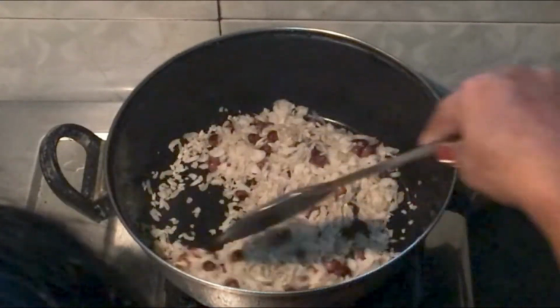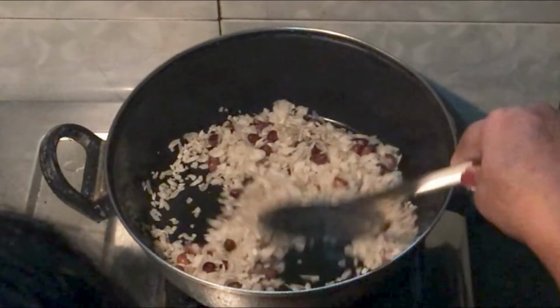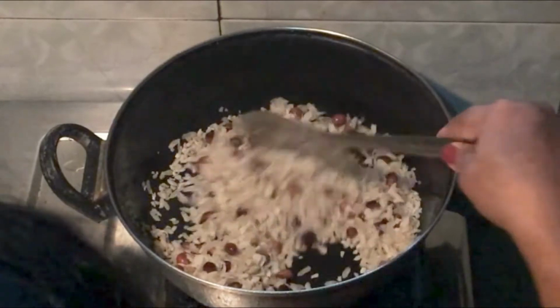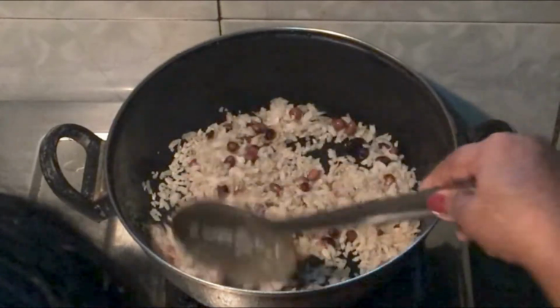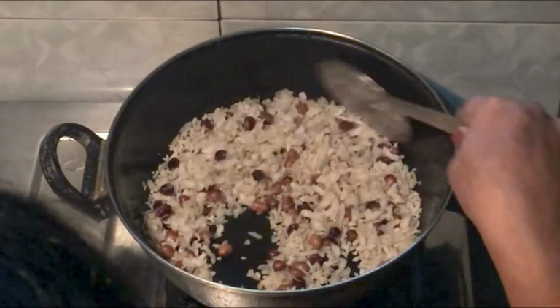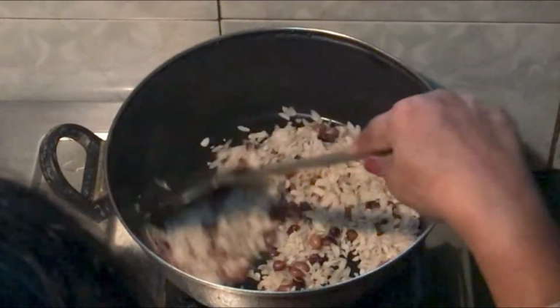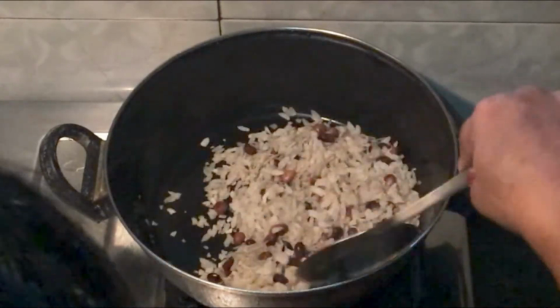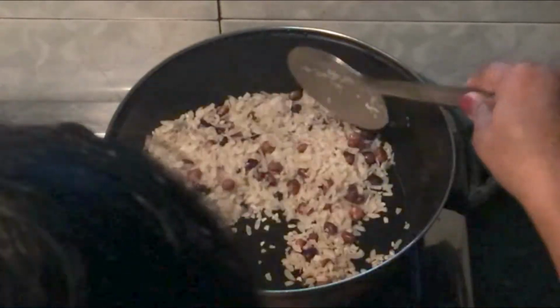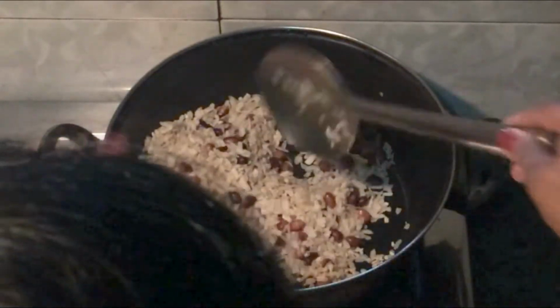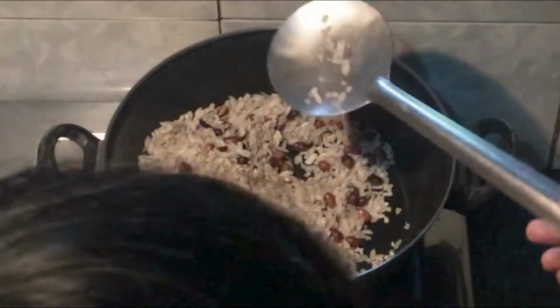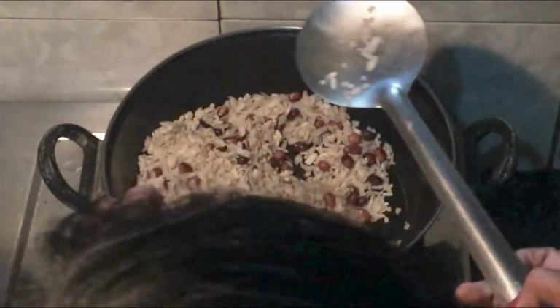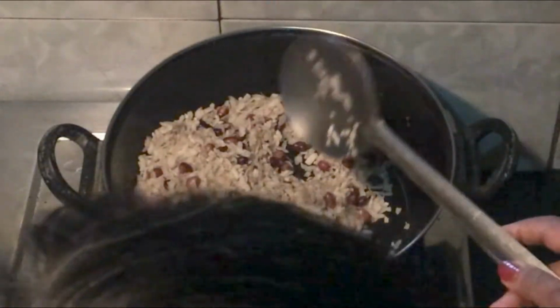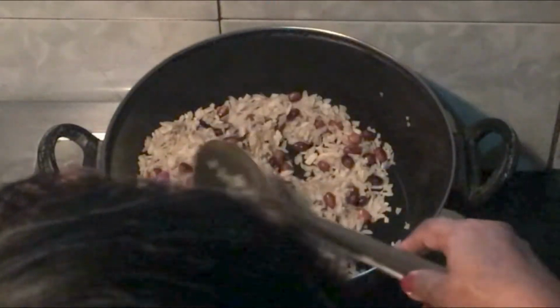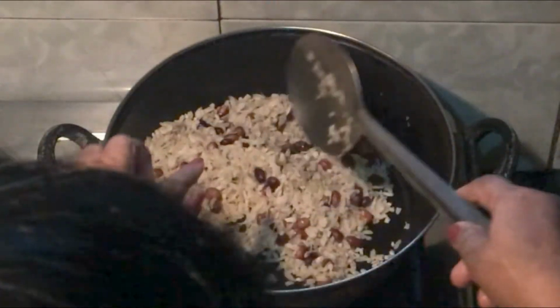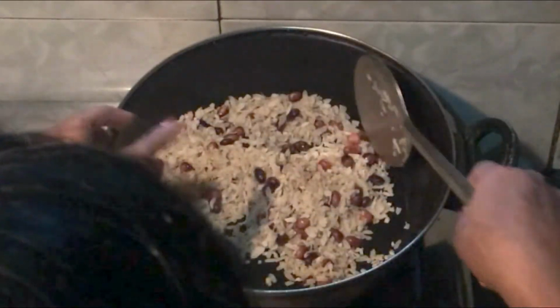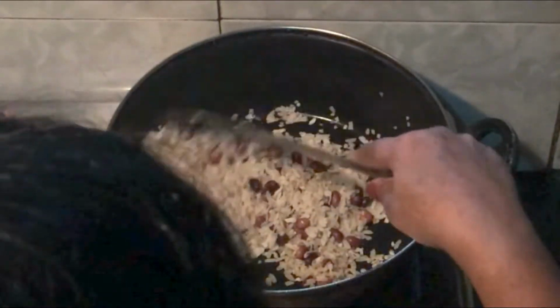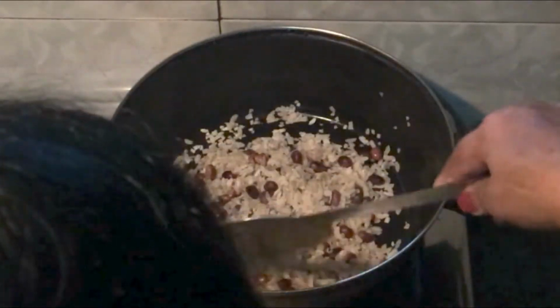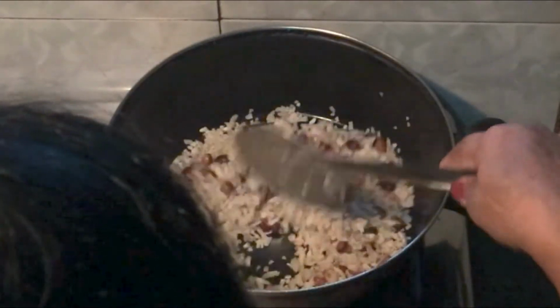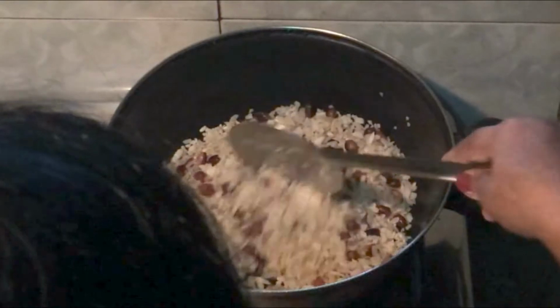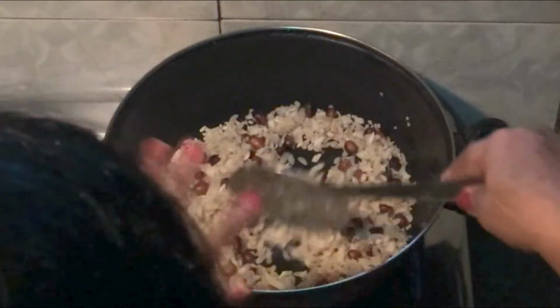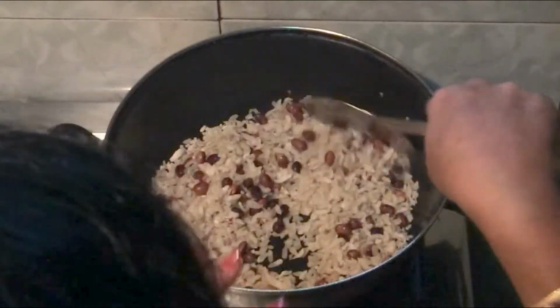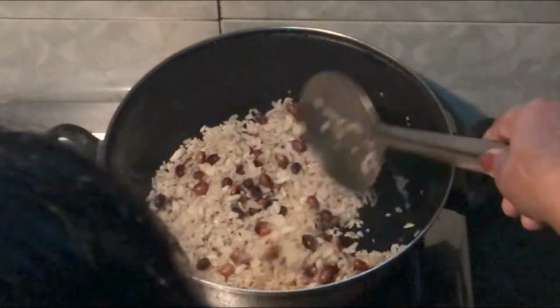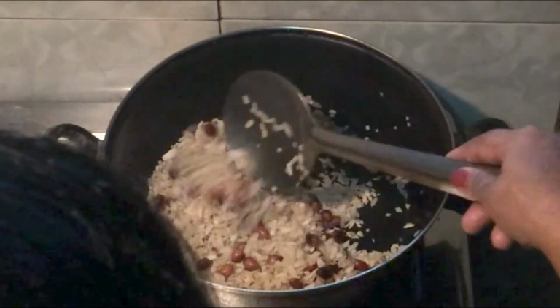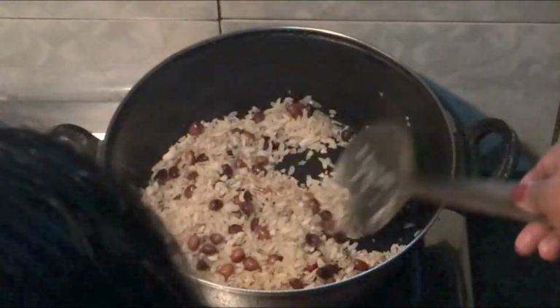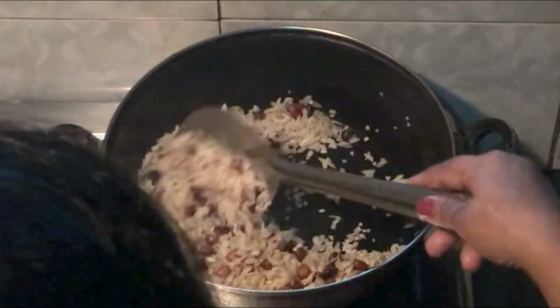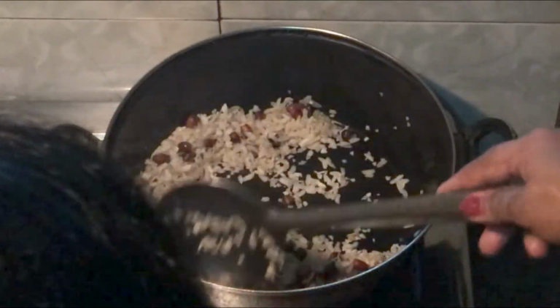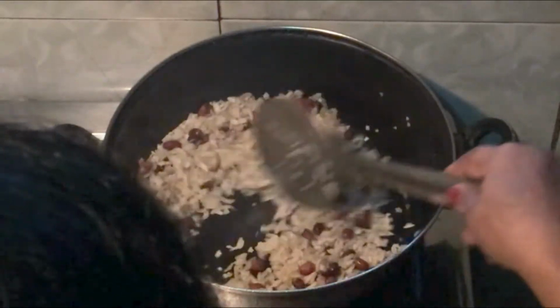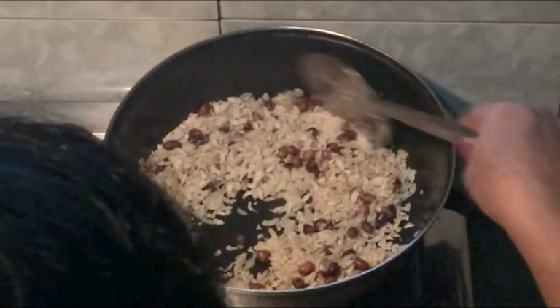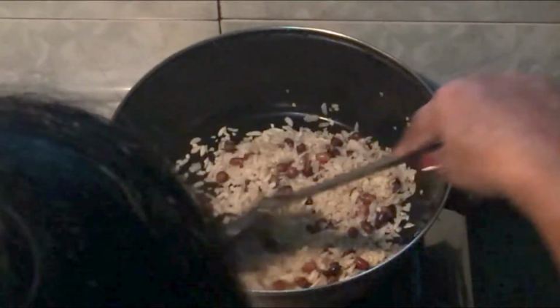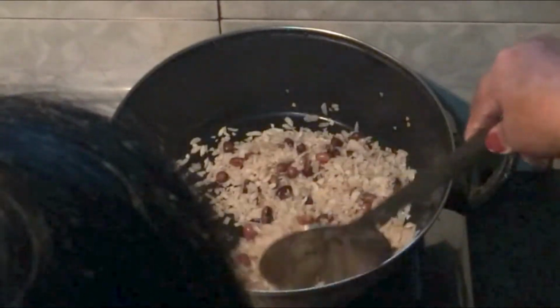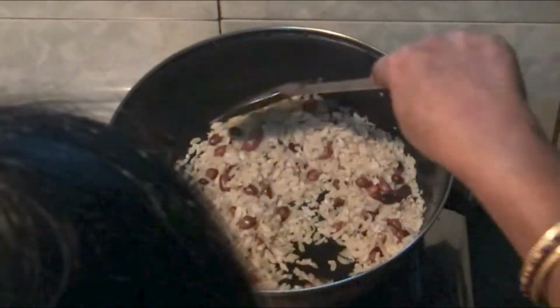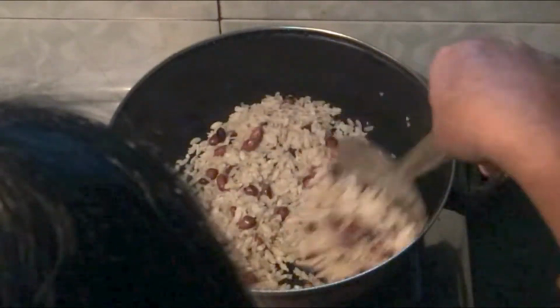I have to put it in a container. I don't have oil in it. I have to fry it like this.